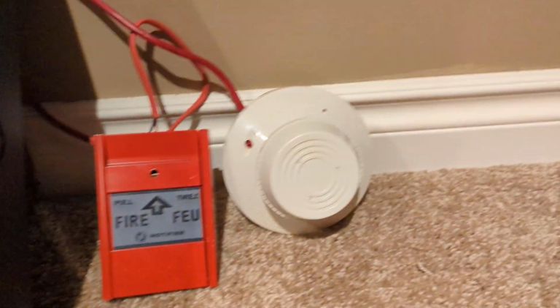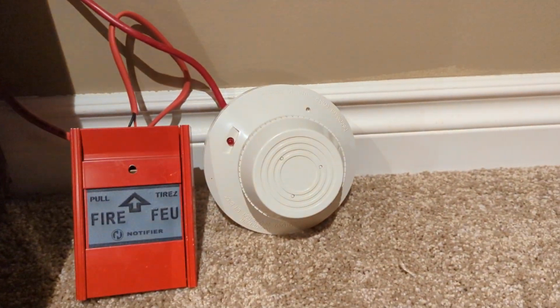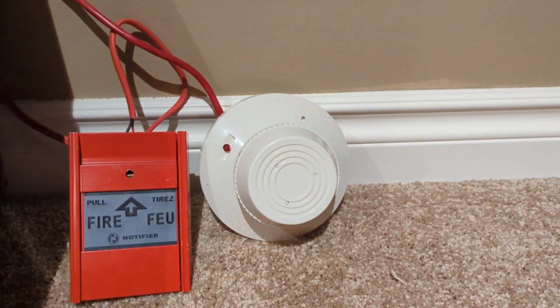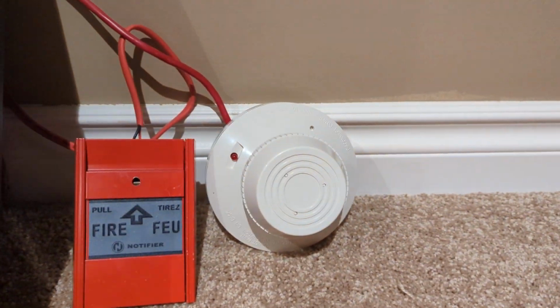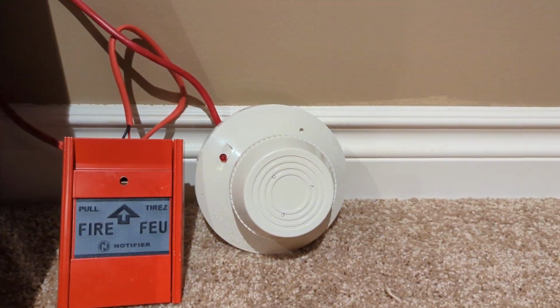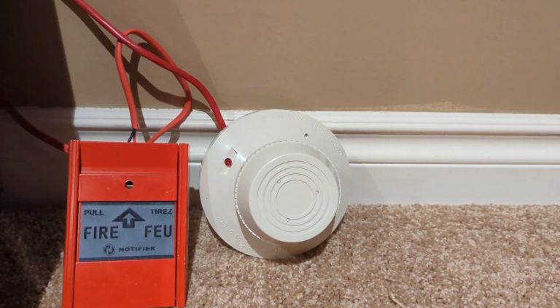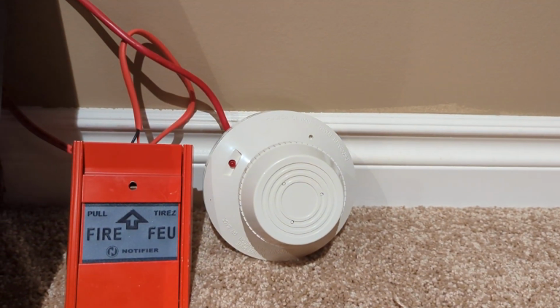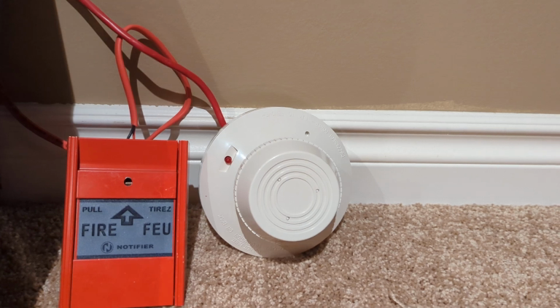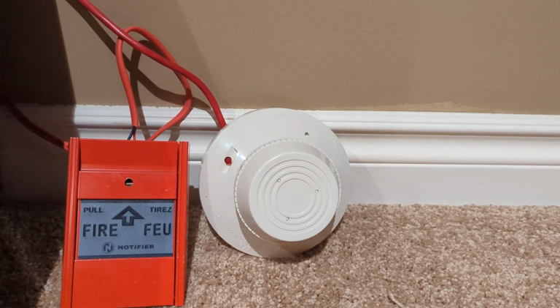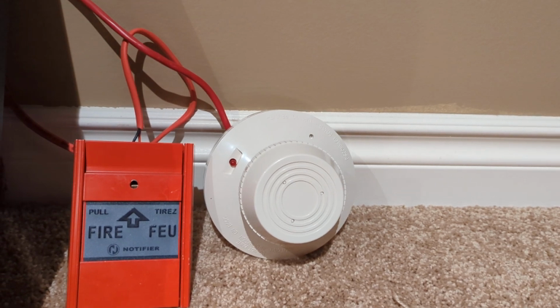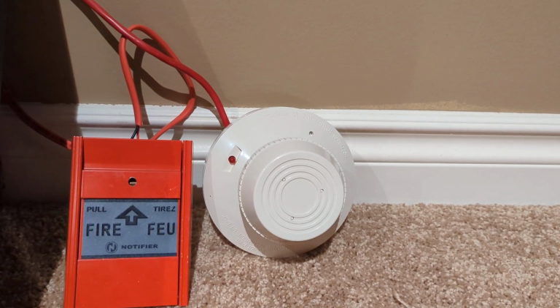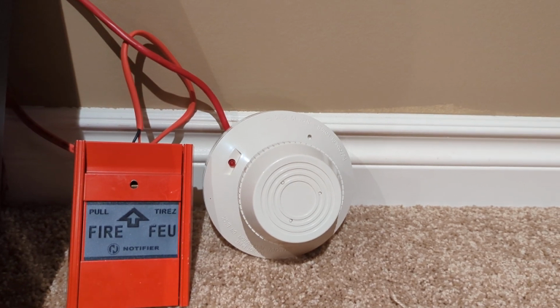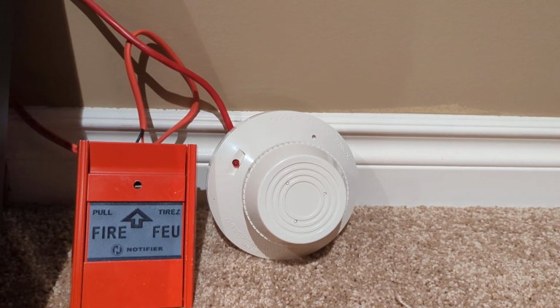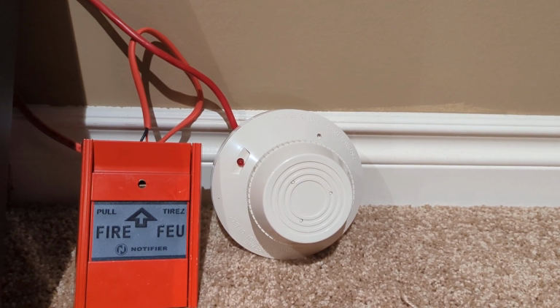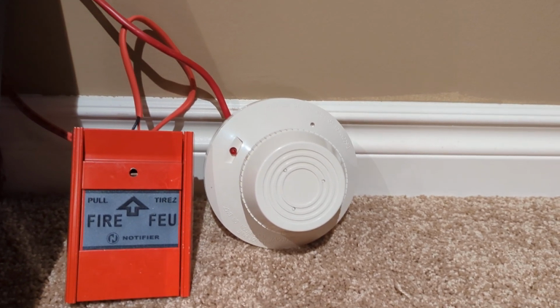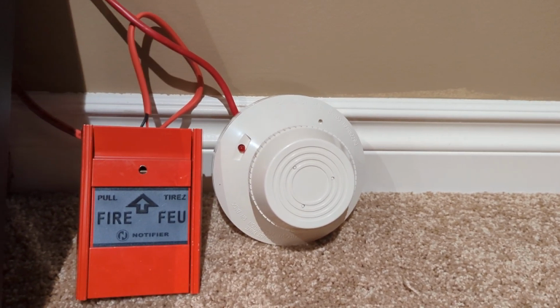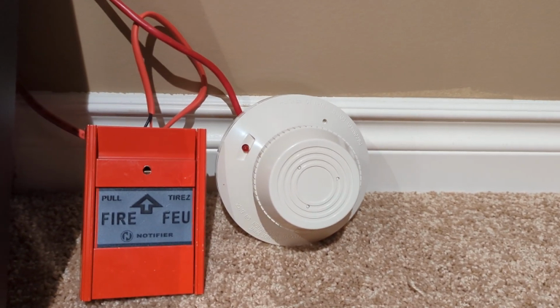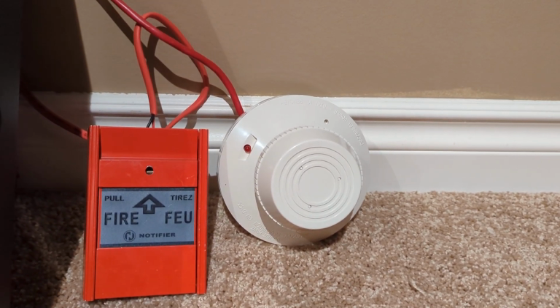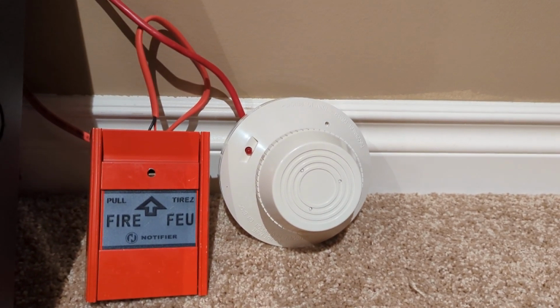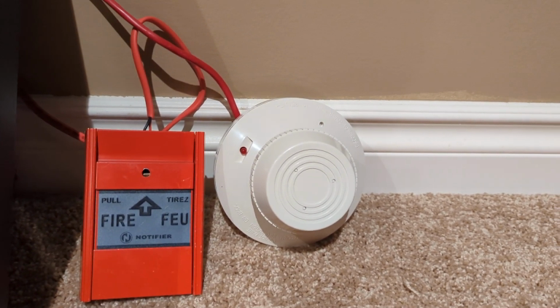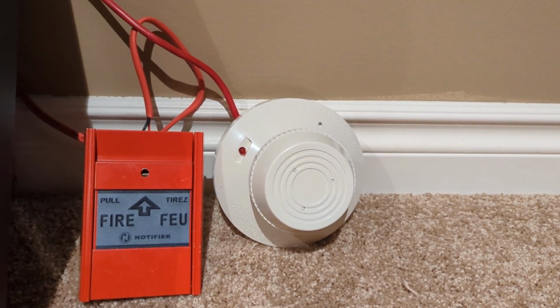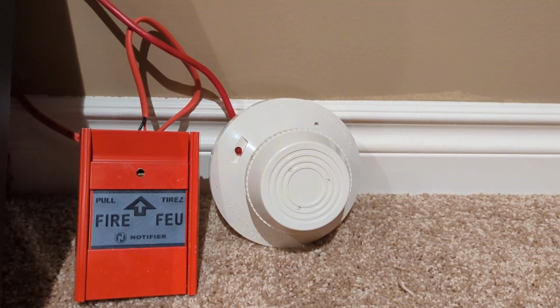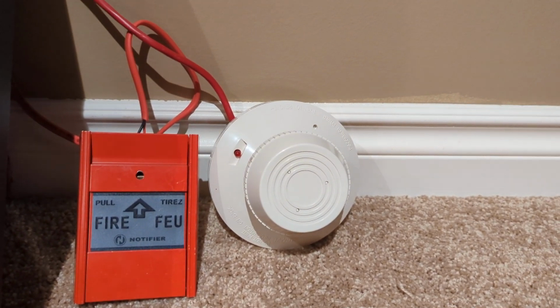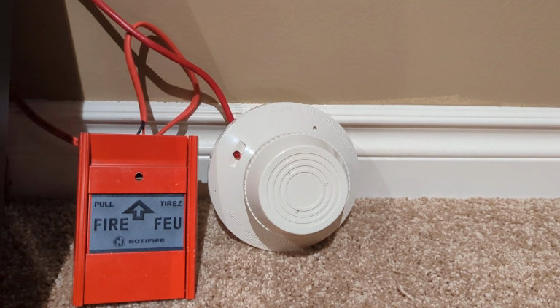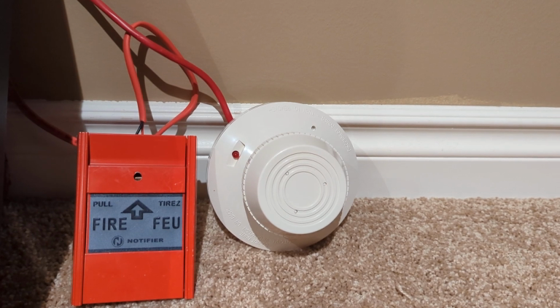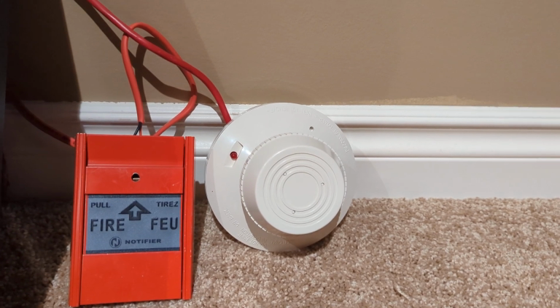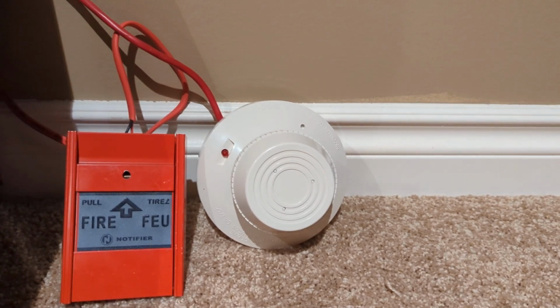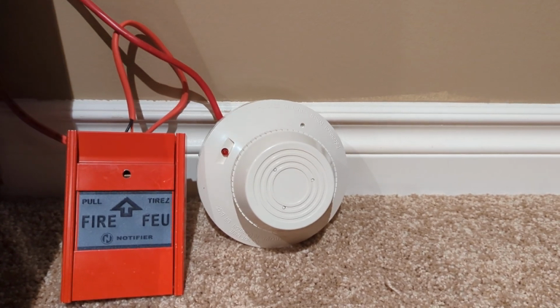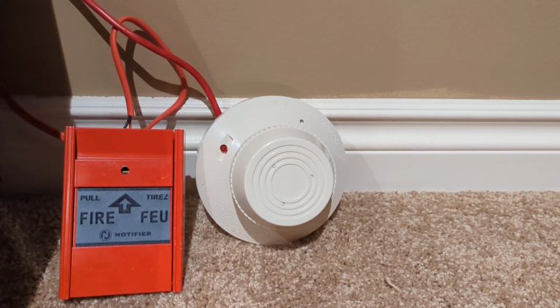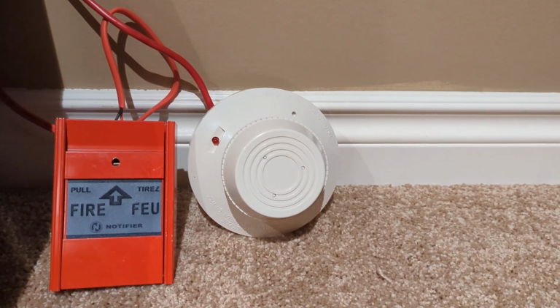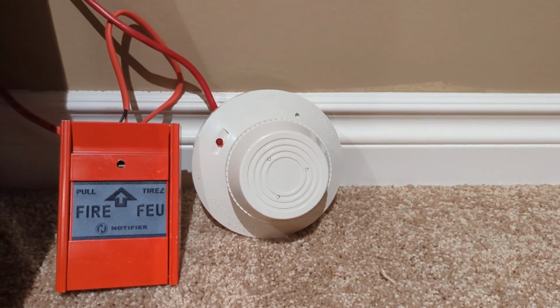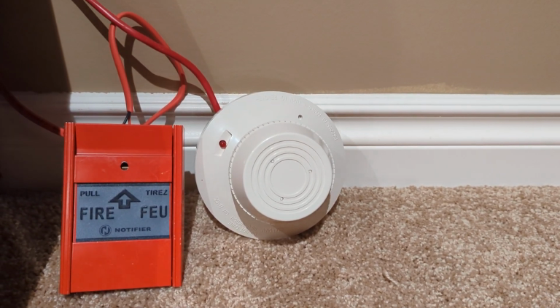So for a smoke detector, we've got a Mircom MIR-1400A. I ripped out about 18 of these from a building not long ago, so I figured I'd show one off.